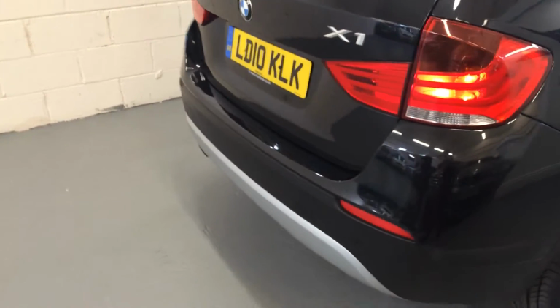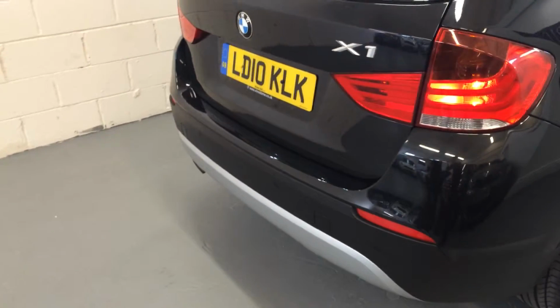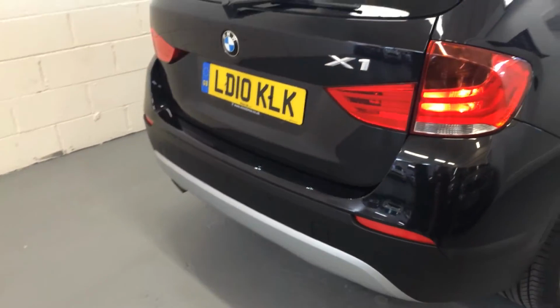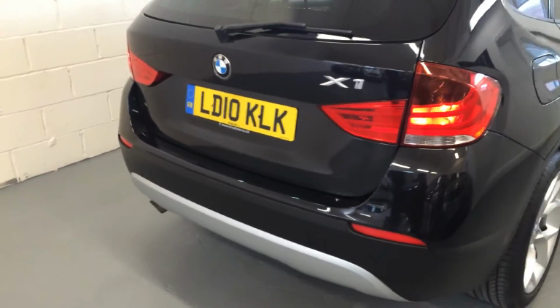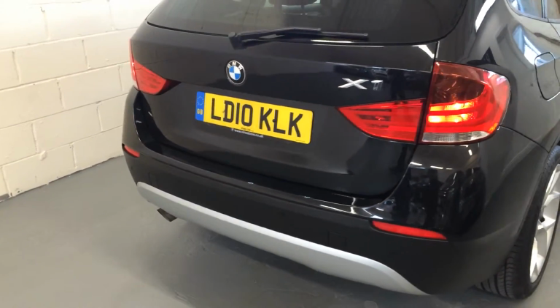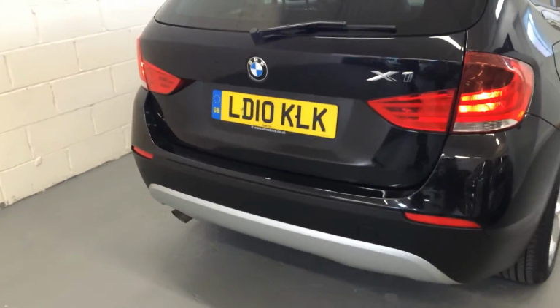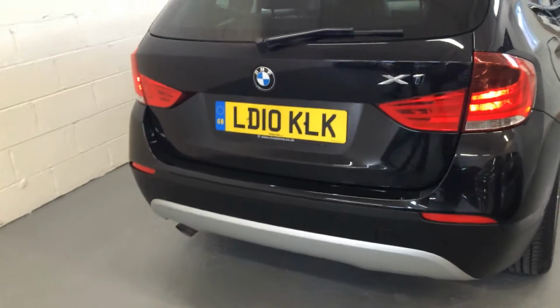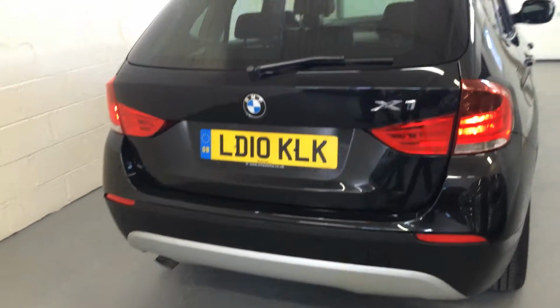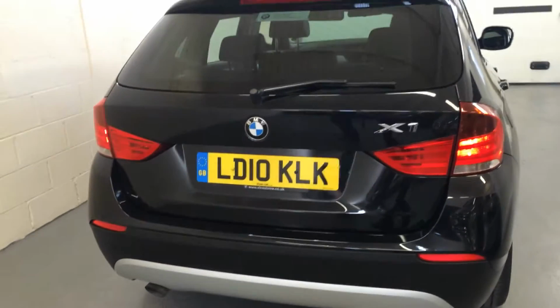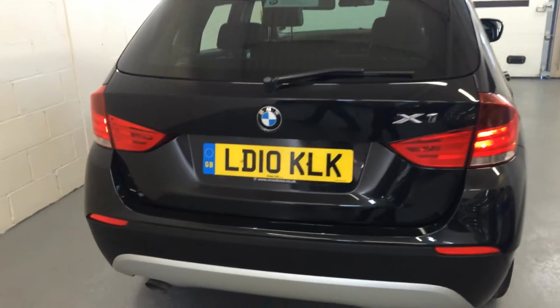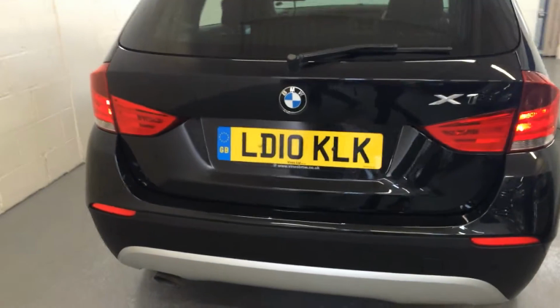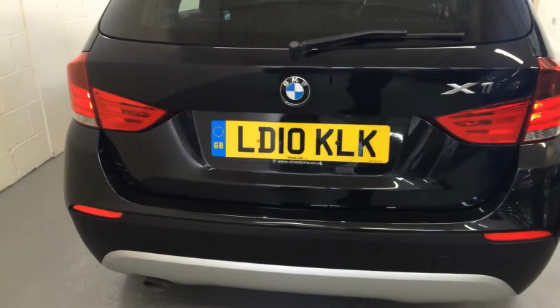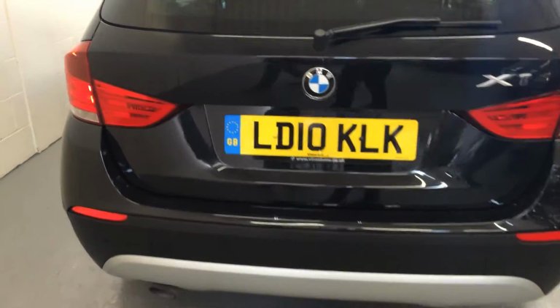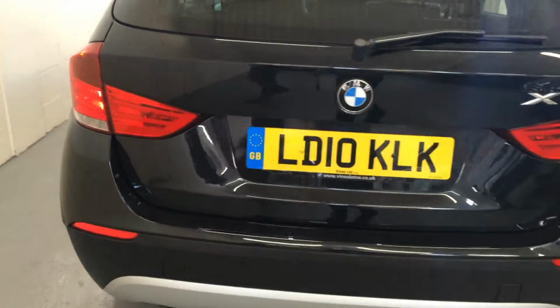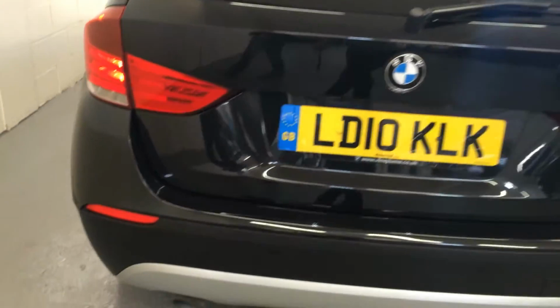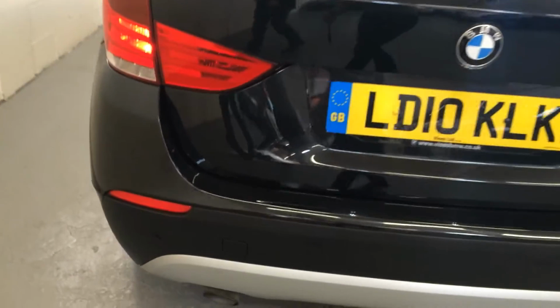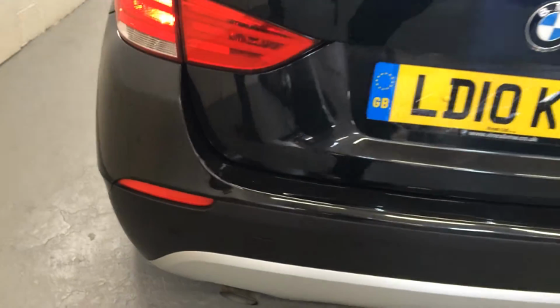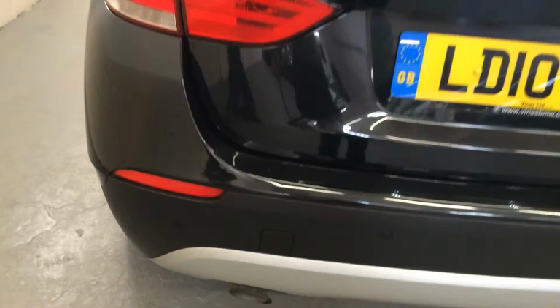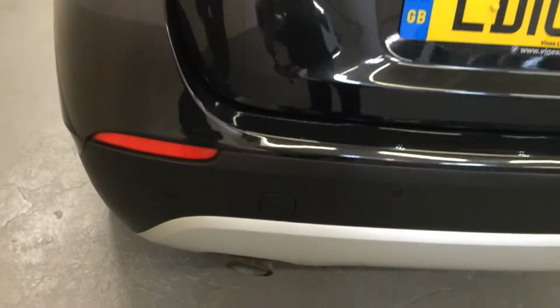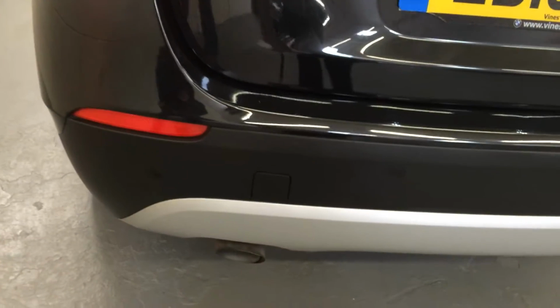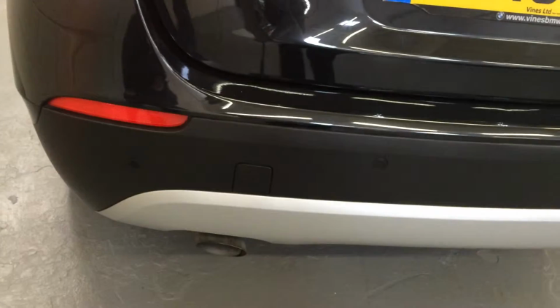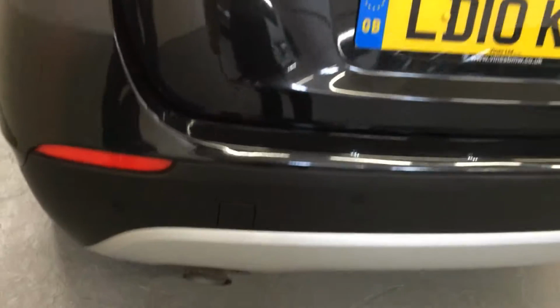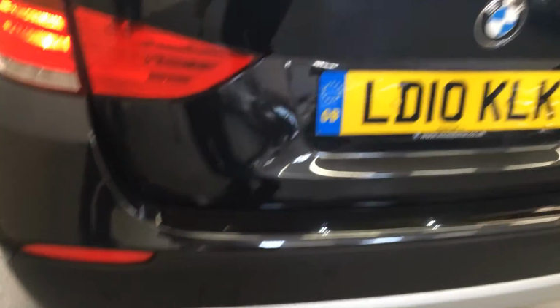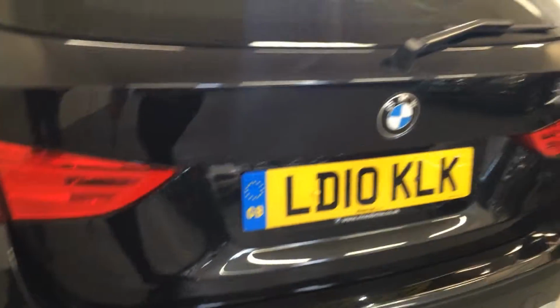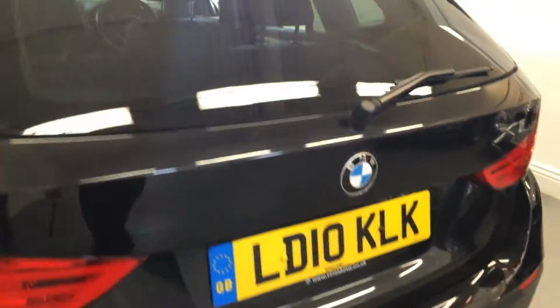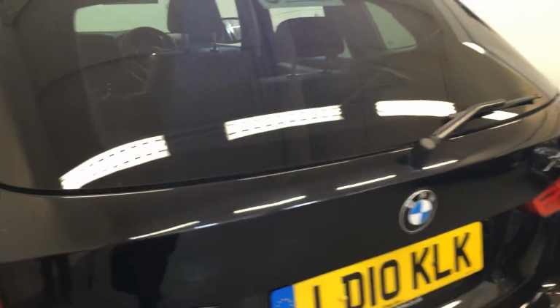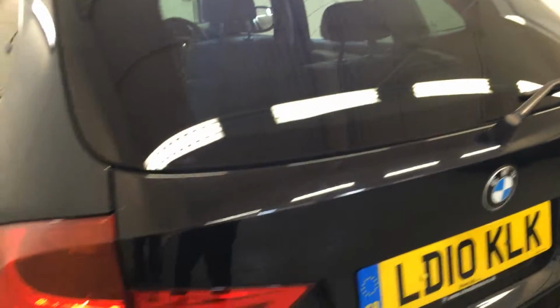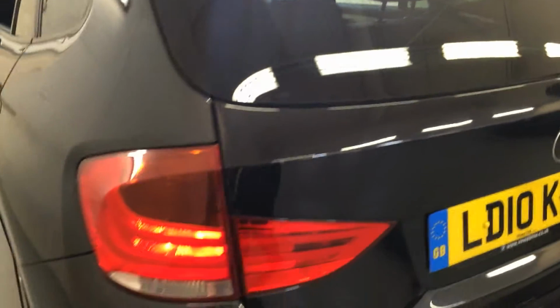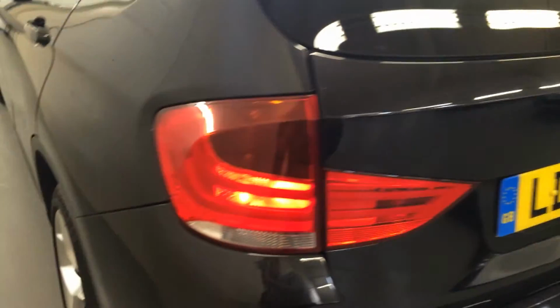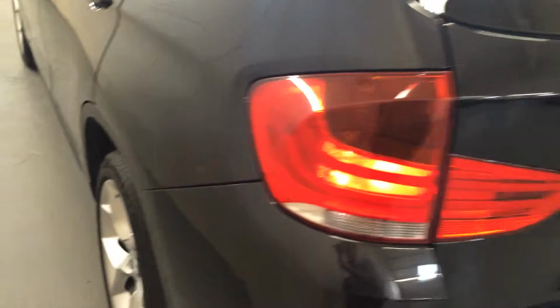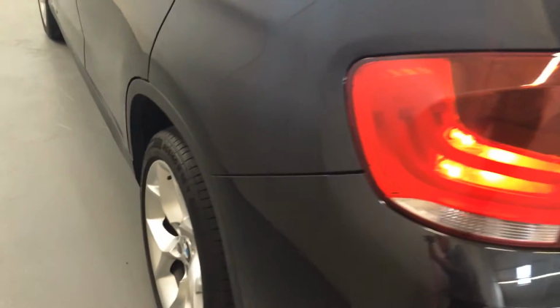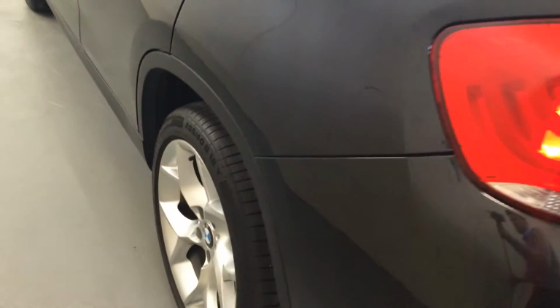It has got the front and rear parking sensors, and it's got the rear darkened privacy glass, which is a factory option. All the alloy wheels are unmarked all the way around.